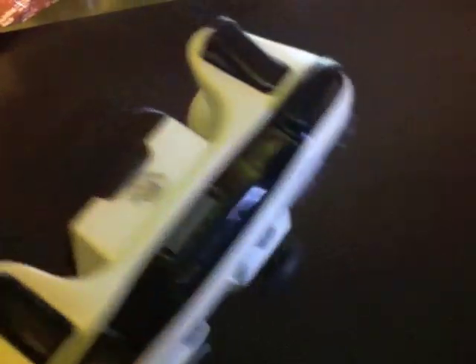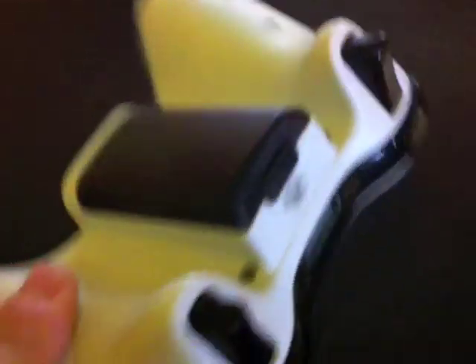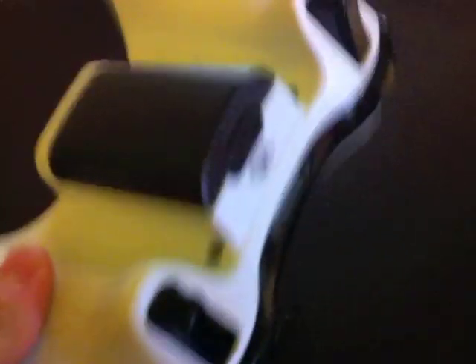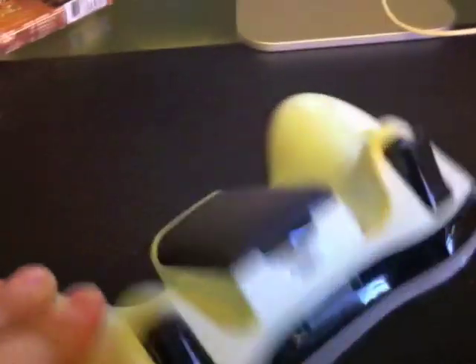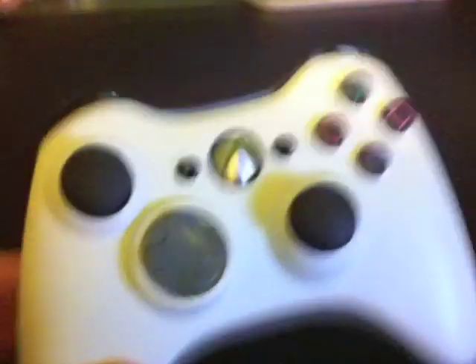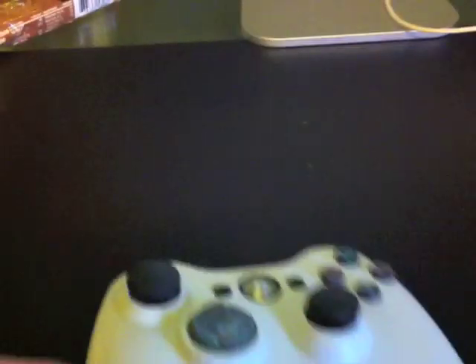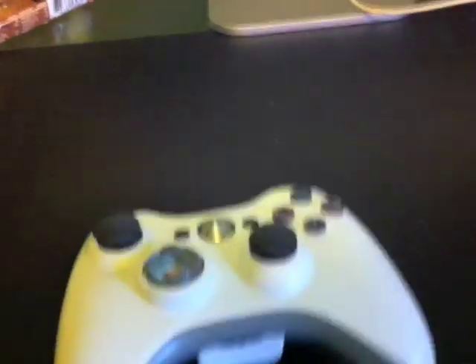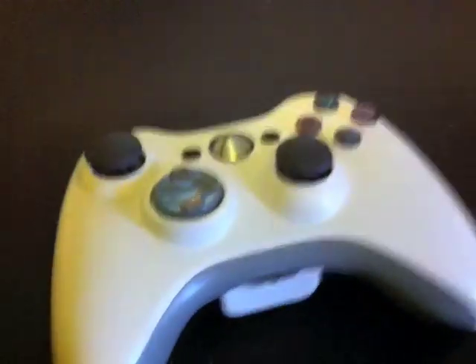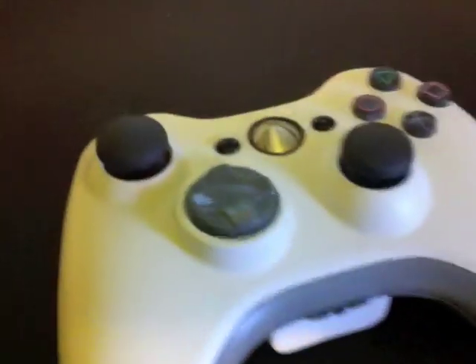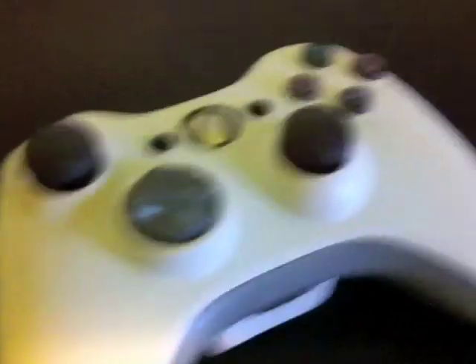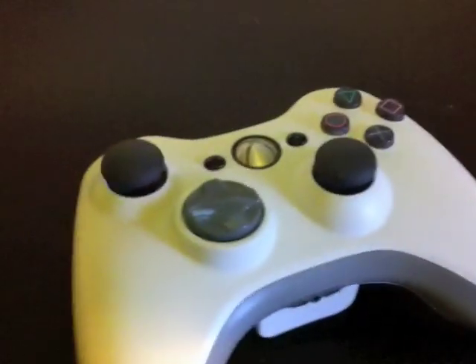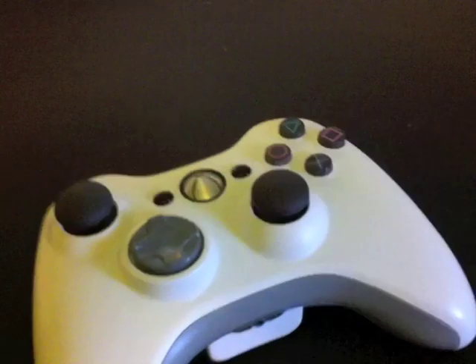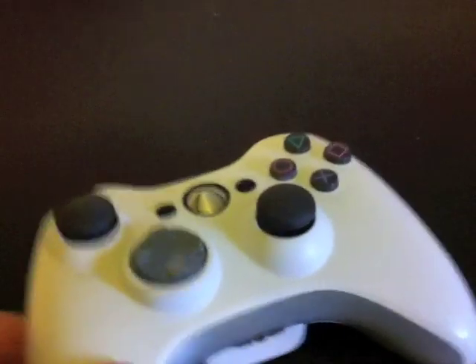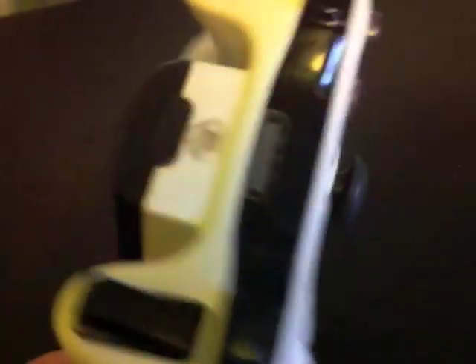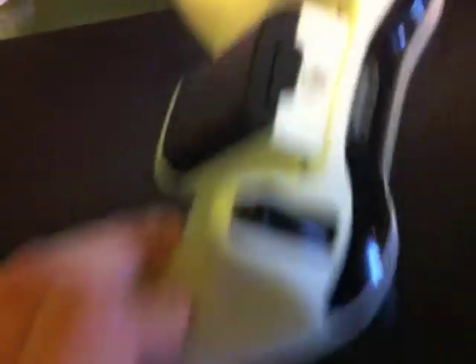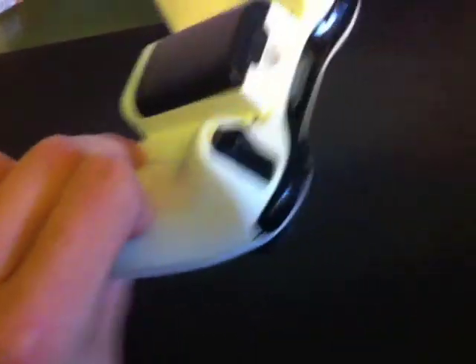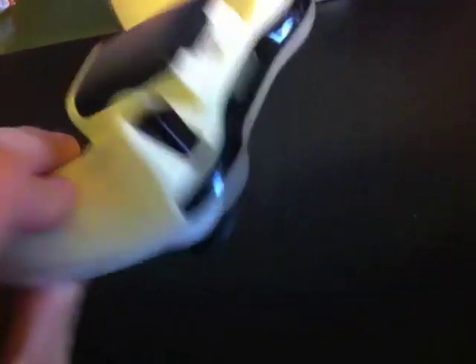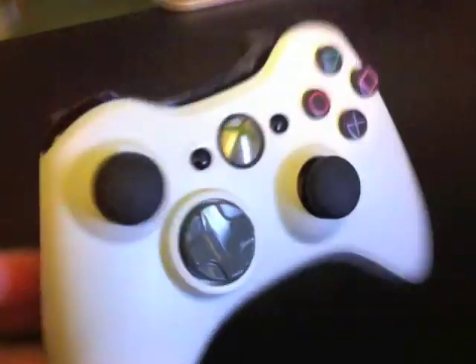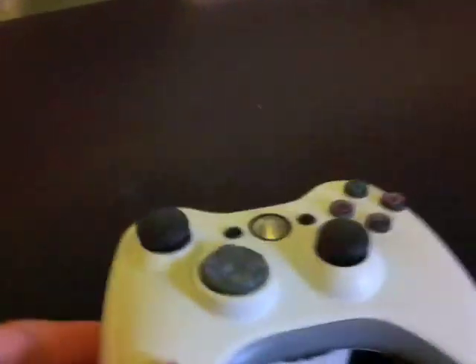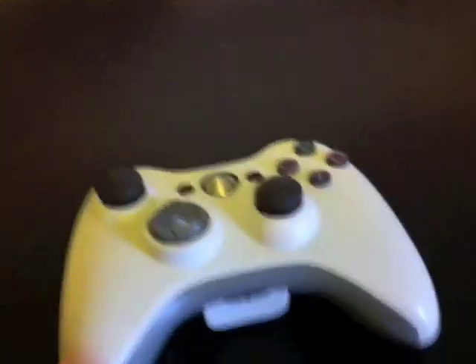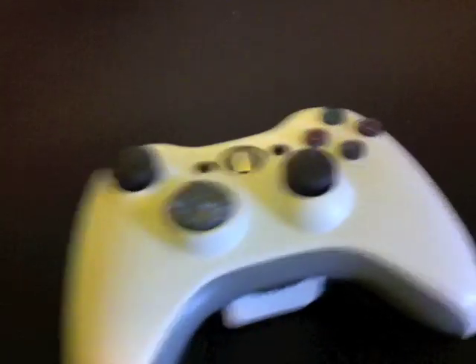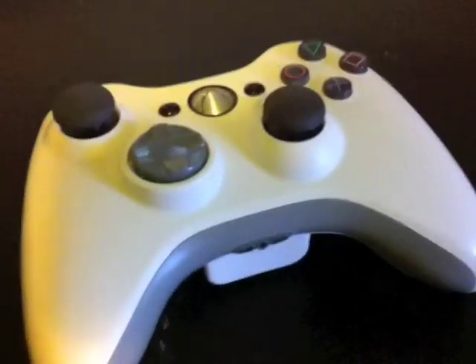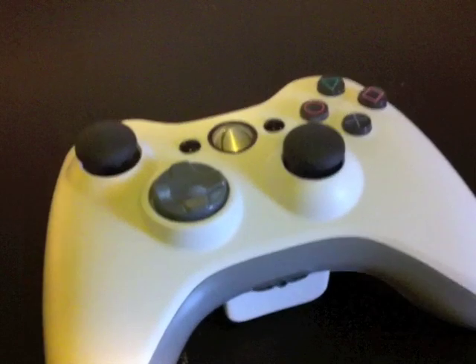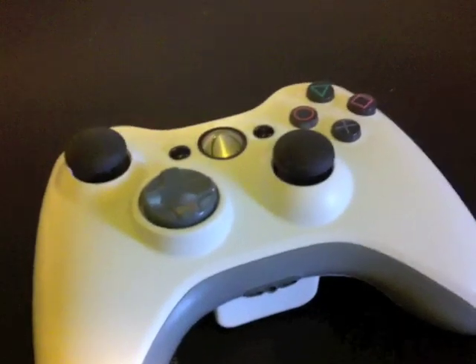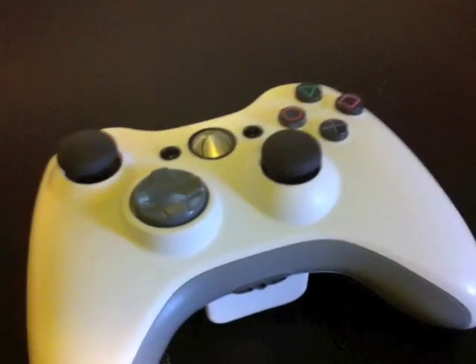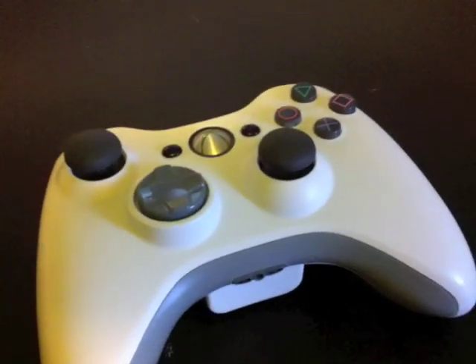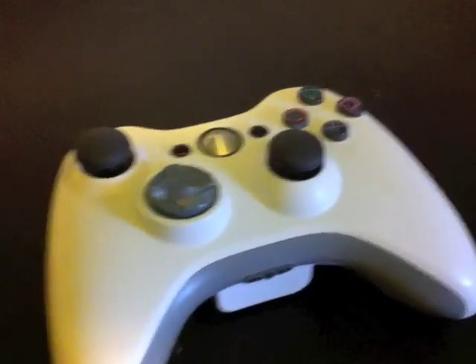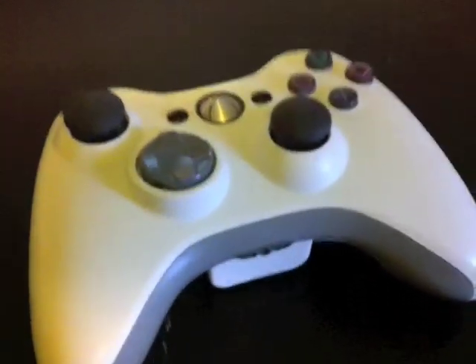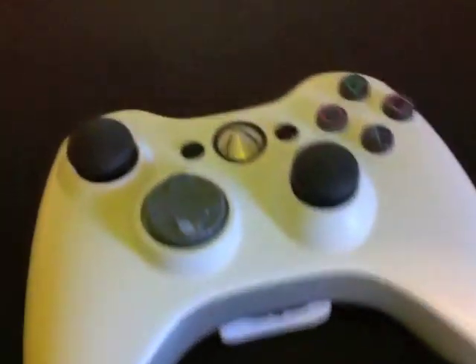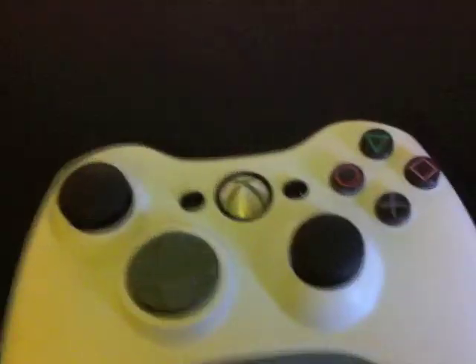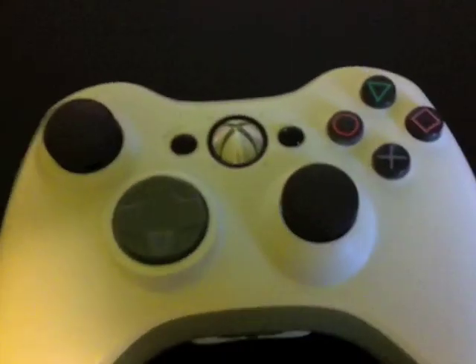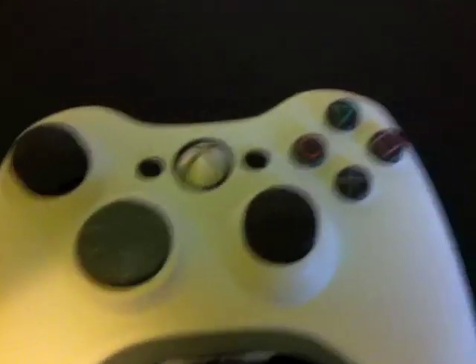What happened was, I was just messing around with my Torque 8X screwdriver, taking apart the controller, putting in different colors — the black and white. And I thought, why not take out my old PS2 controllers in the back and see if I can put some buttons or control sticks in here.